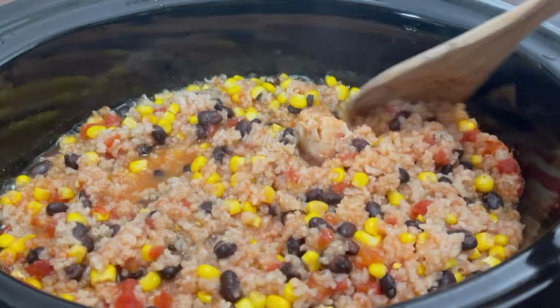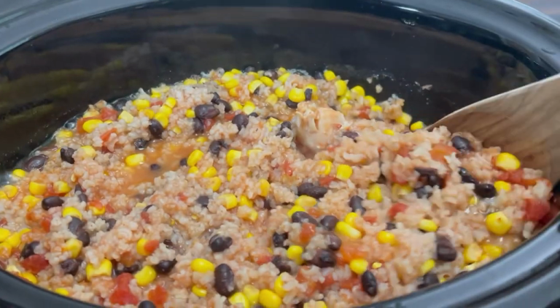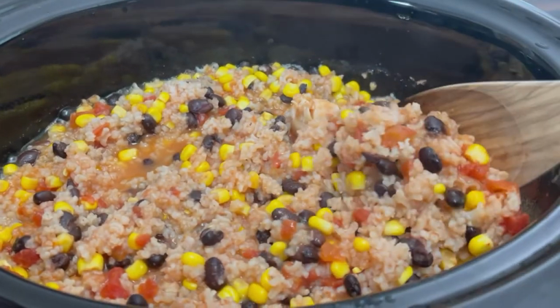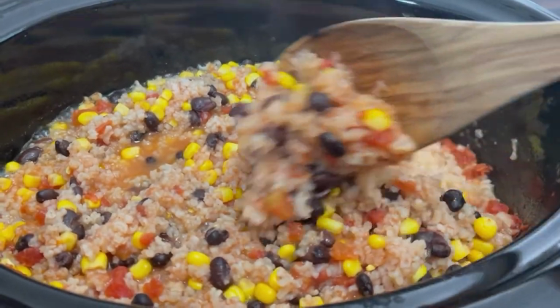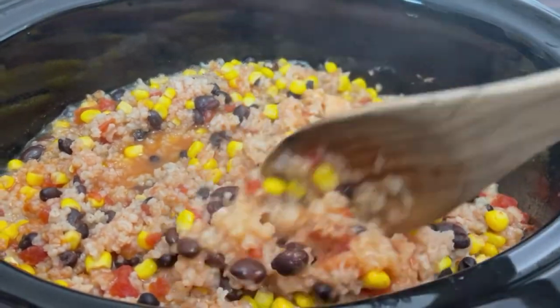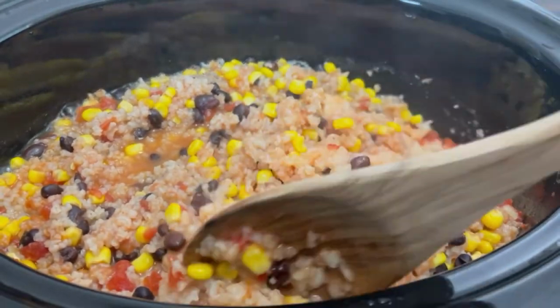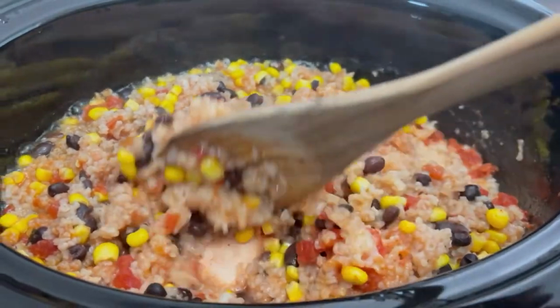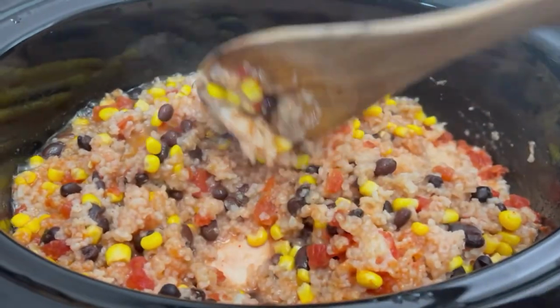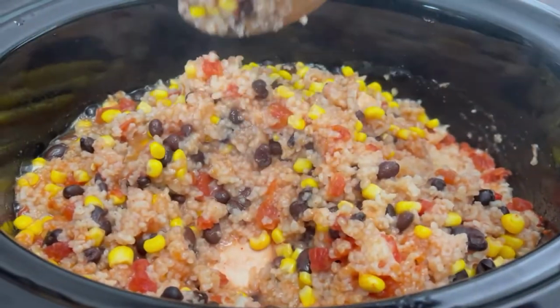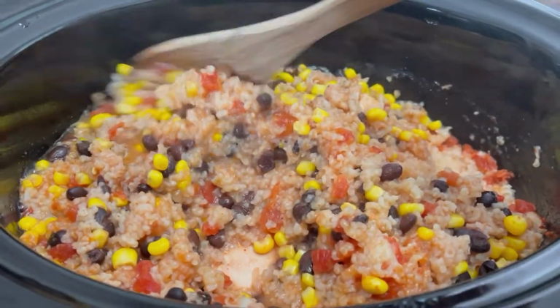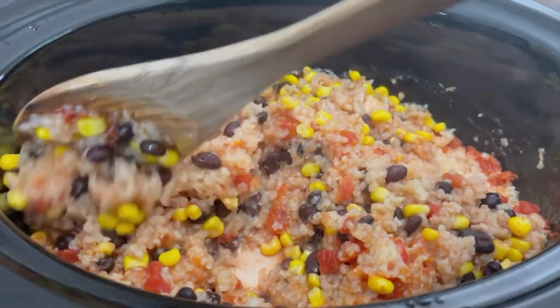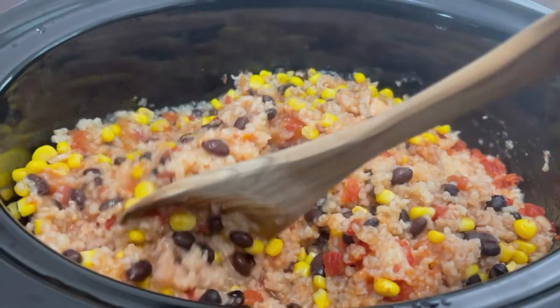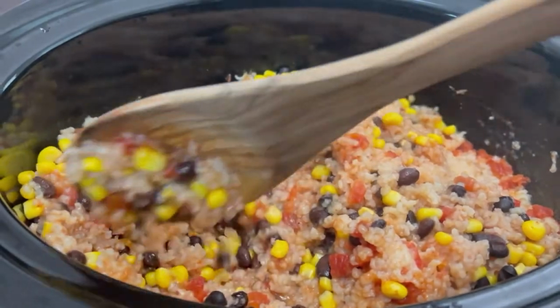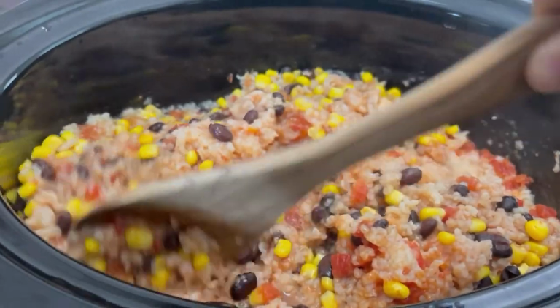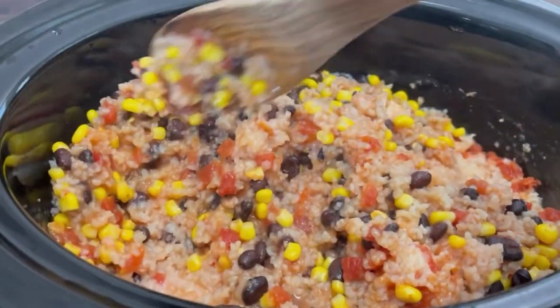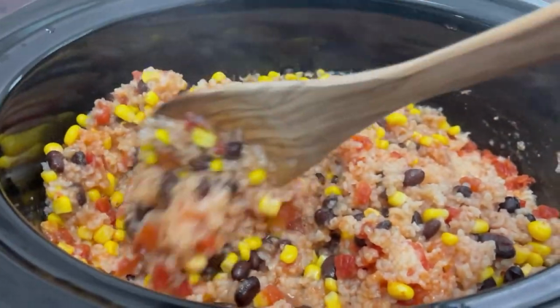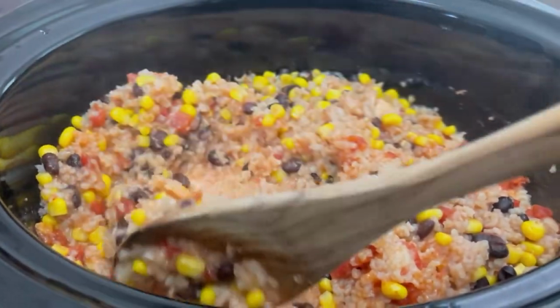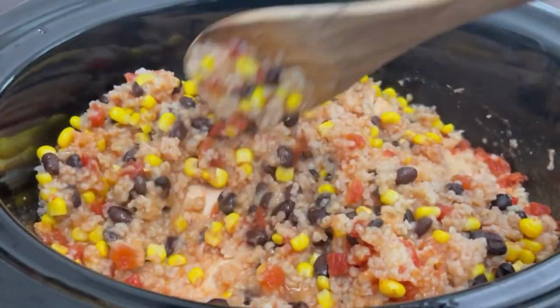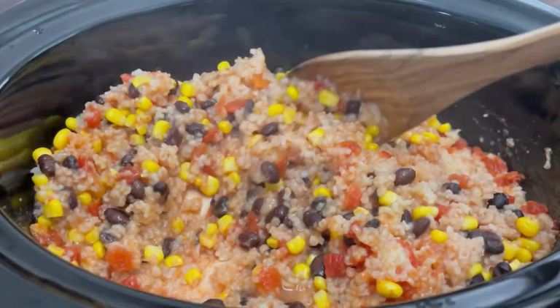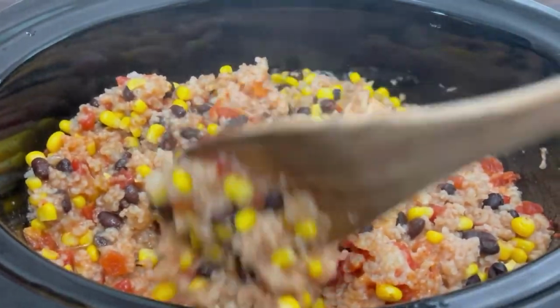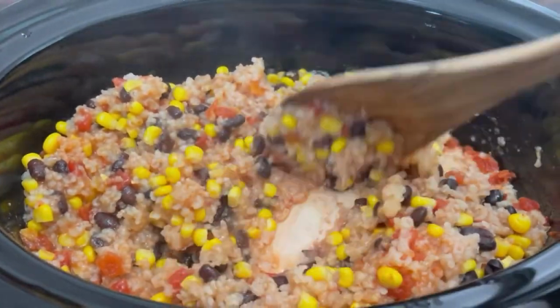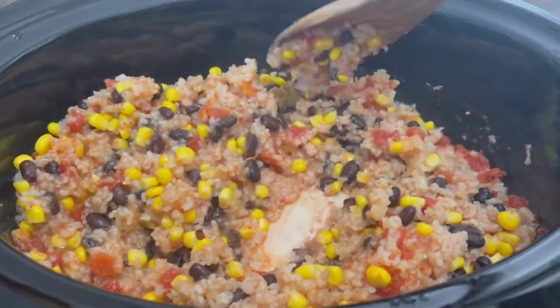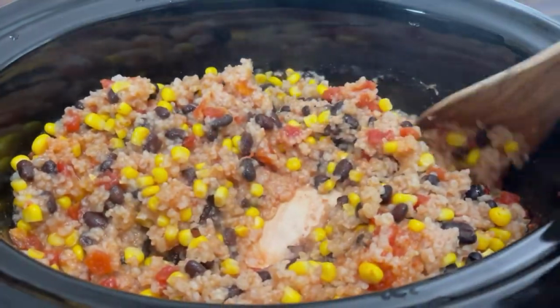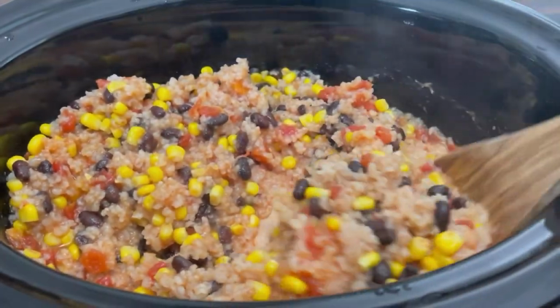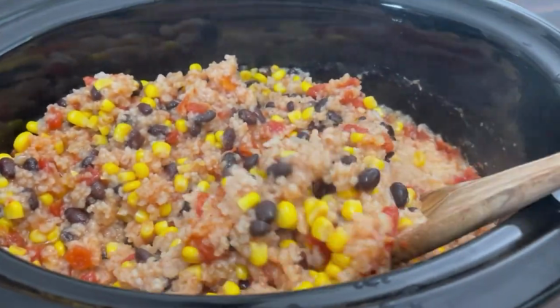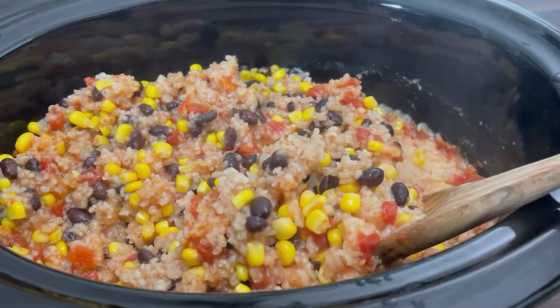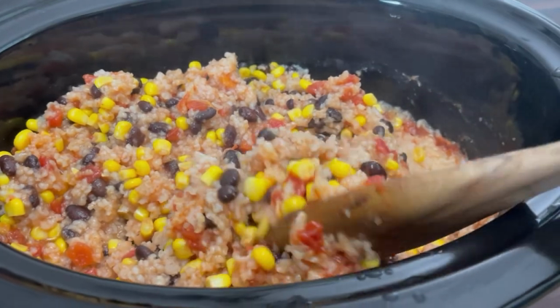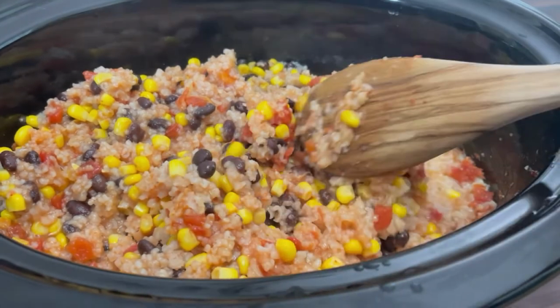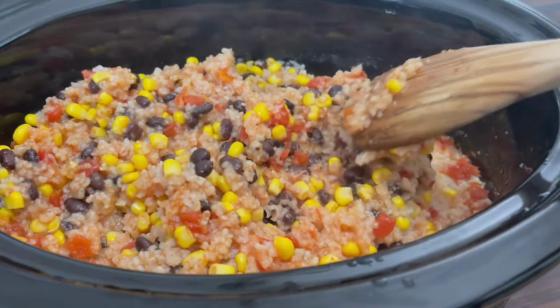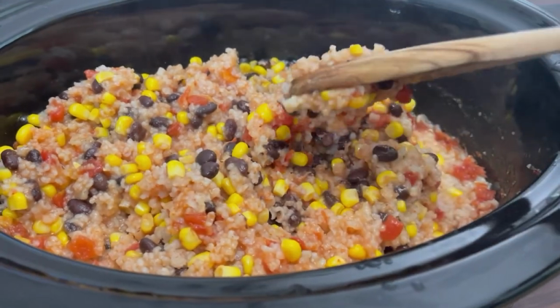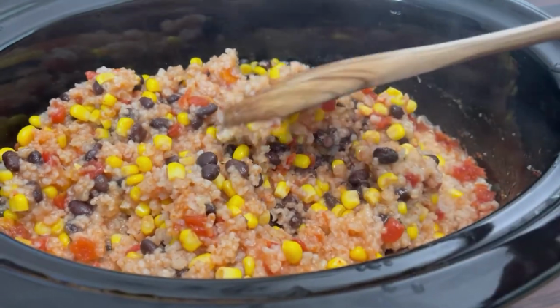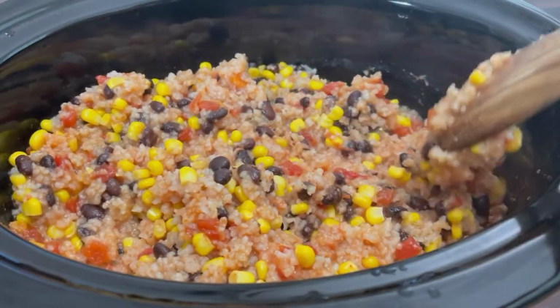Give it a good mix and place the lid back on and cook for three to four hours, making sure to stir once or twice so the rice cooks evenly, and adding in more chicken broth if needed. Check the rice about the last hour of cooking — you'll know it's done when the rice is tender.